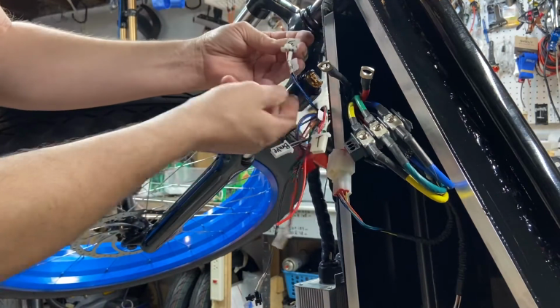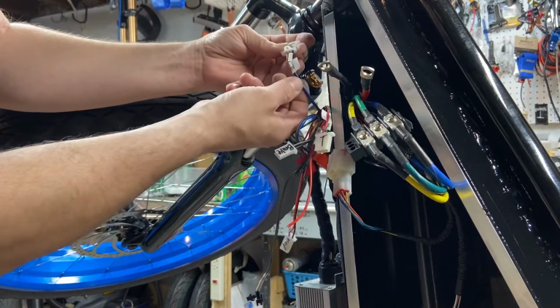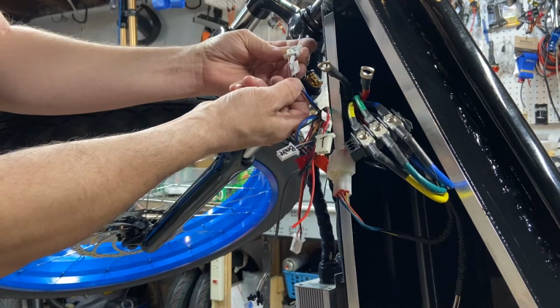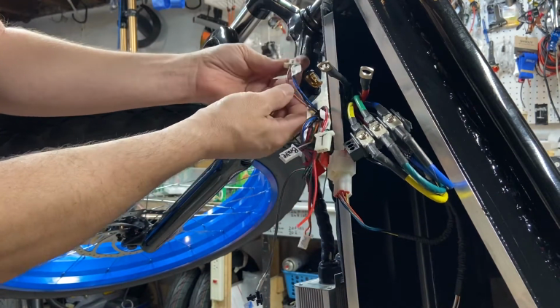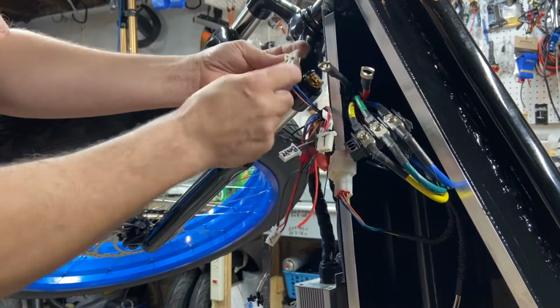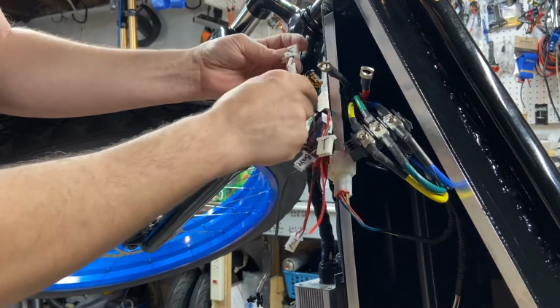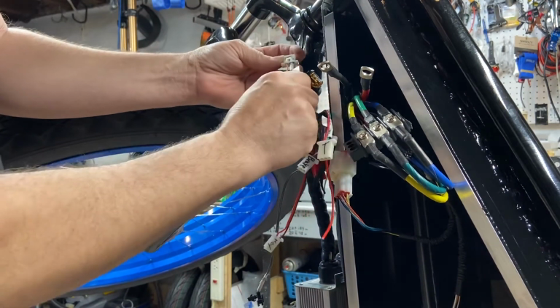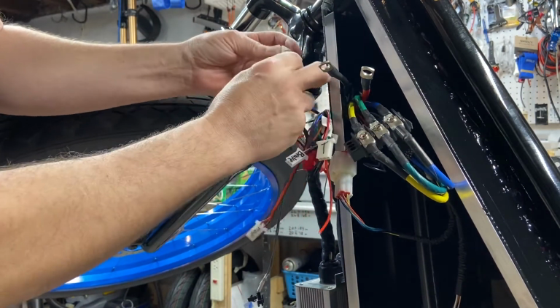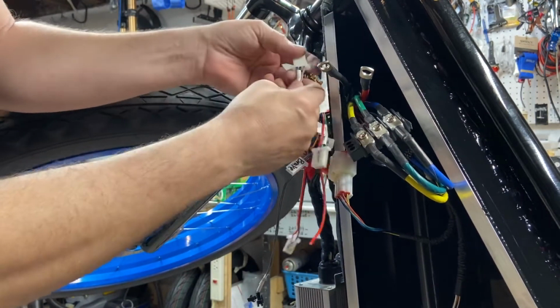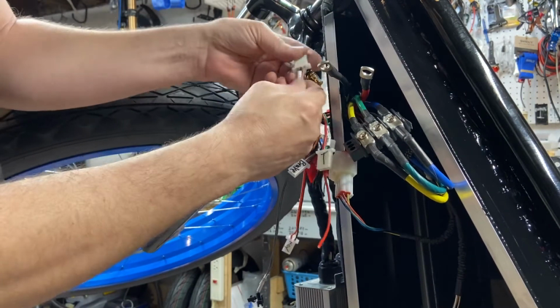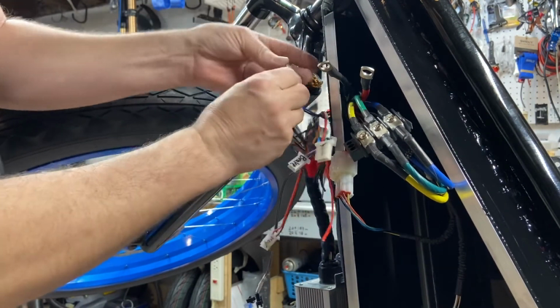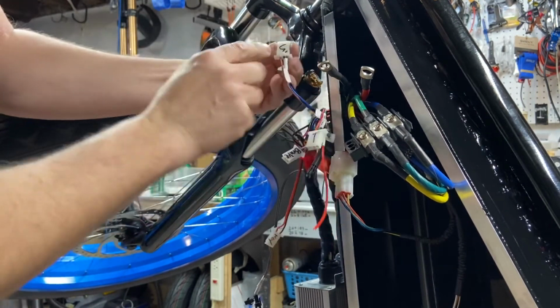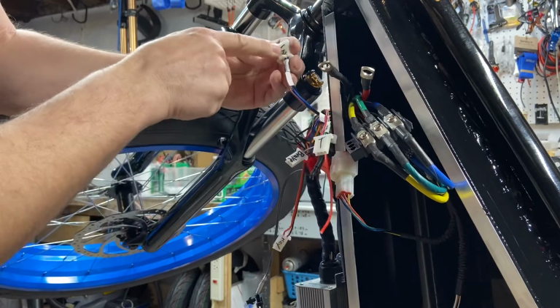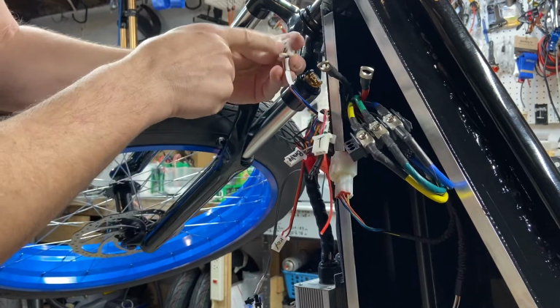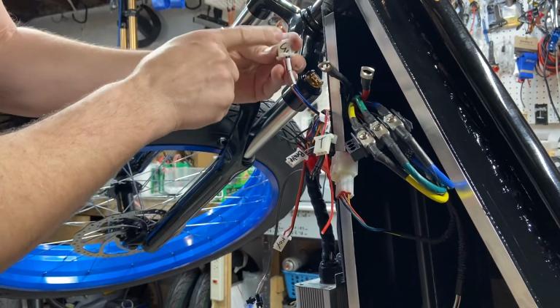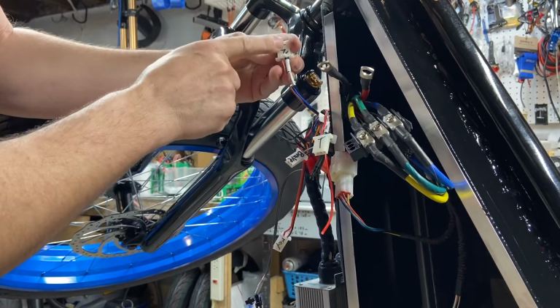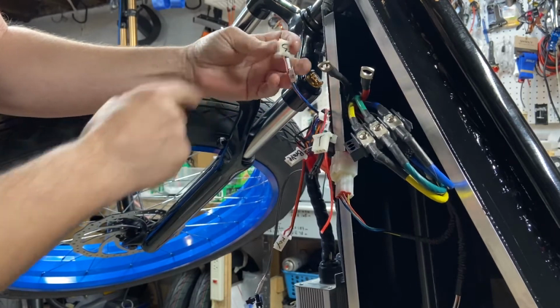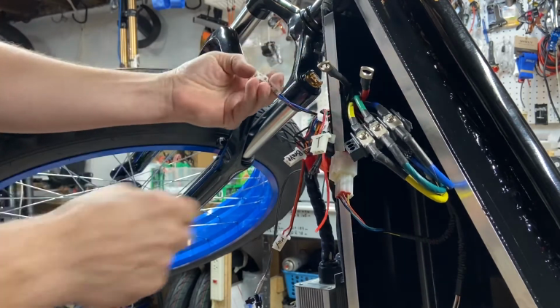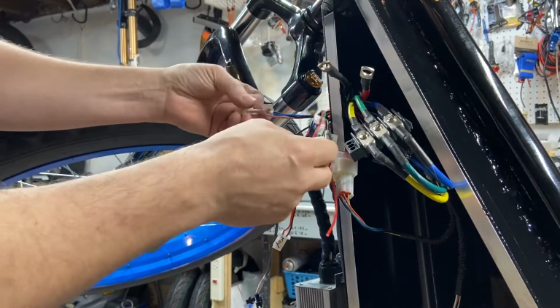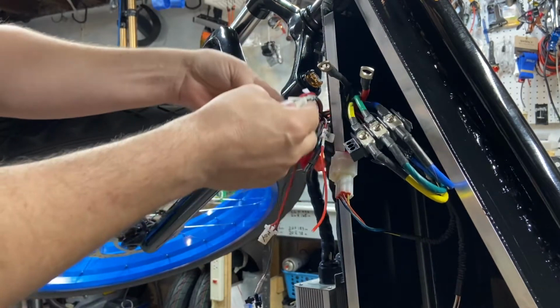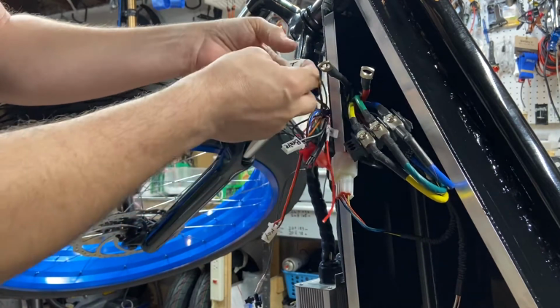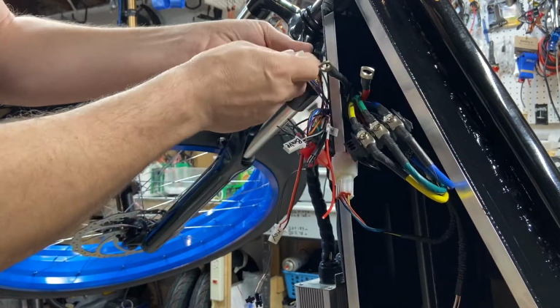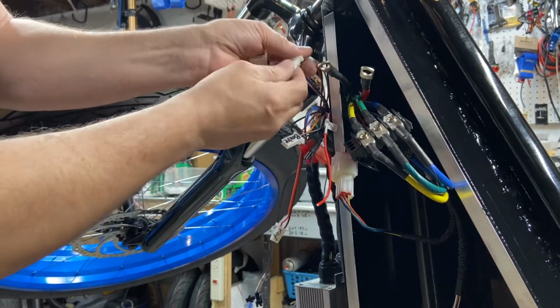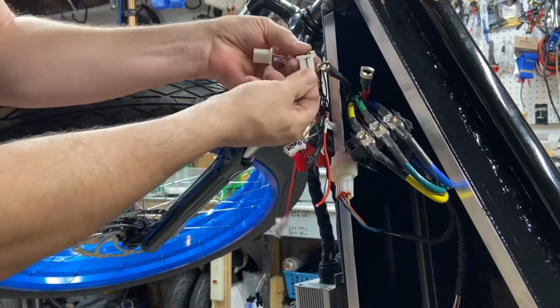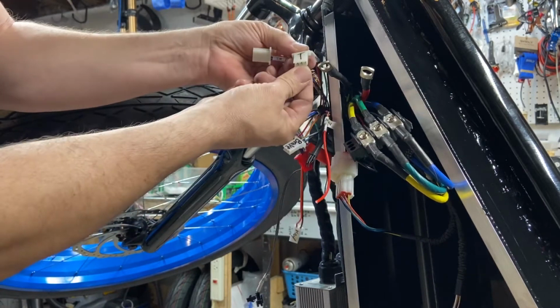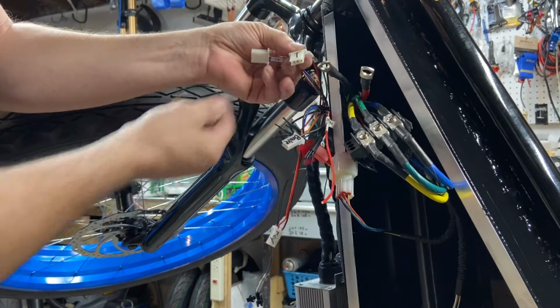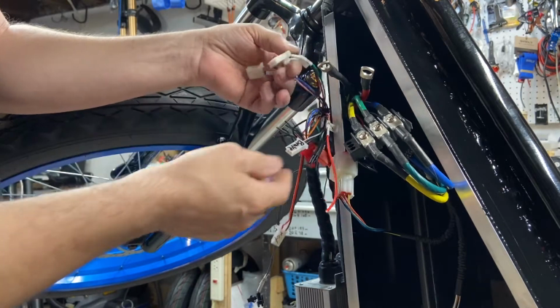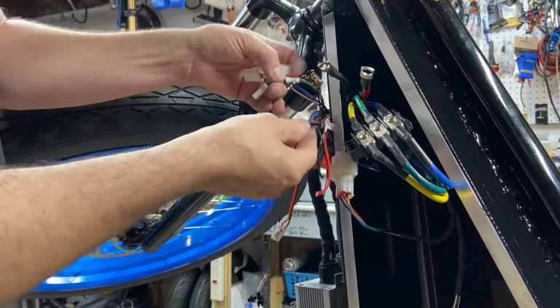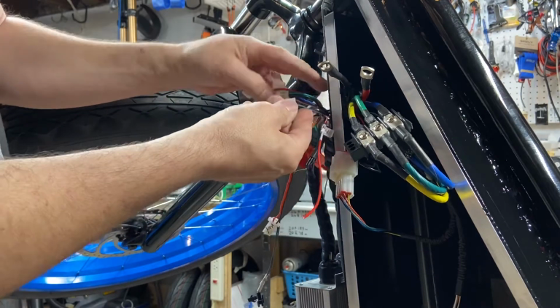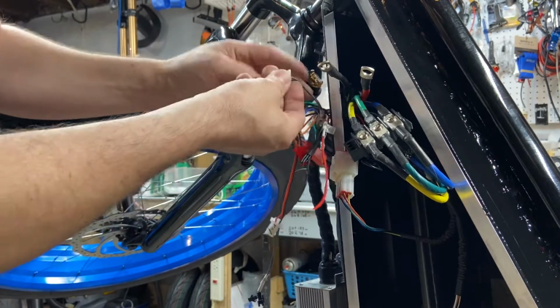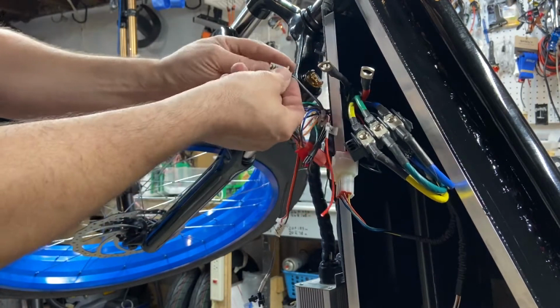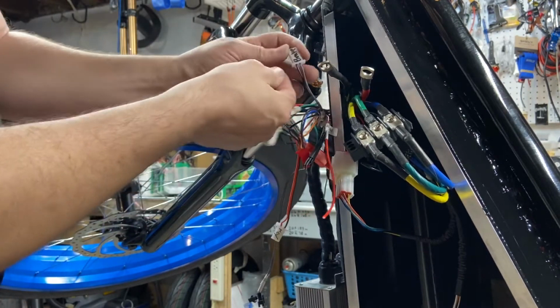Your three-speed switch has pink, blue, and black wires — black being the wire in the middle. I put a '3' on there so when you do the three-speed switch and throttle, you put a 'T' — it's pretty easy.